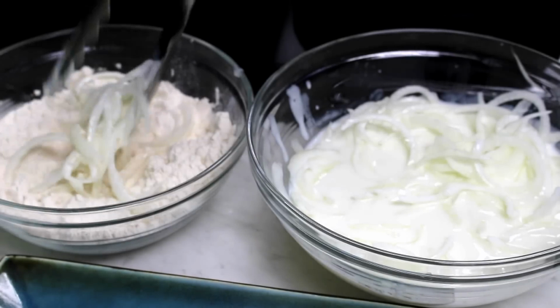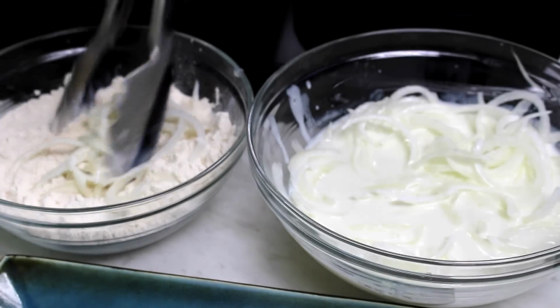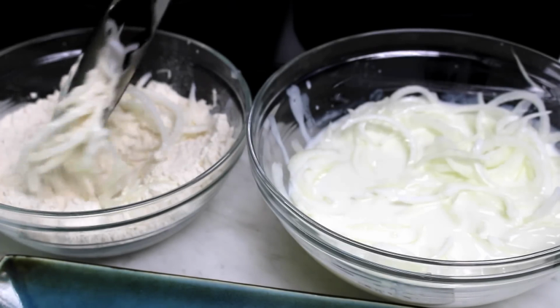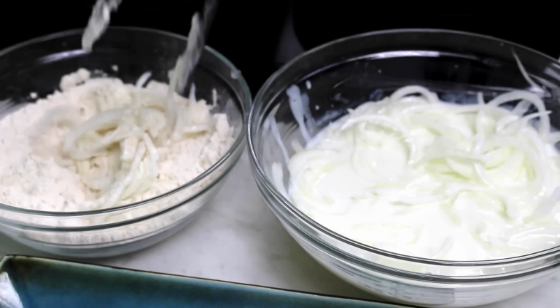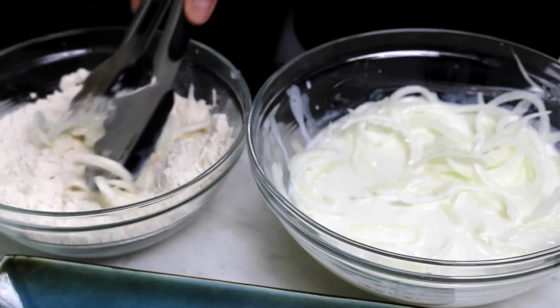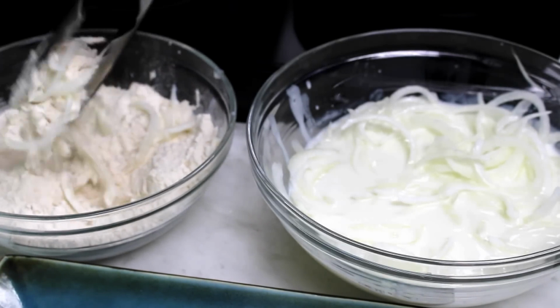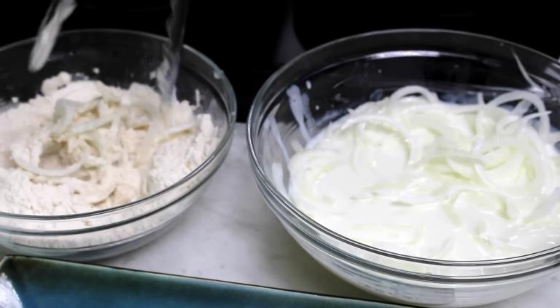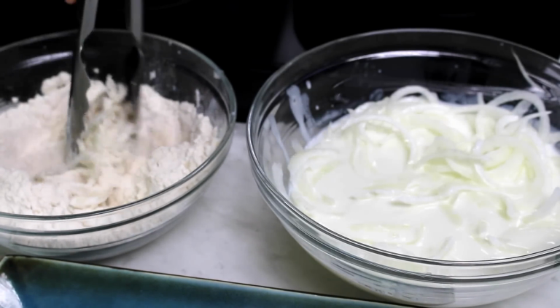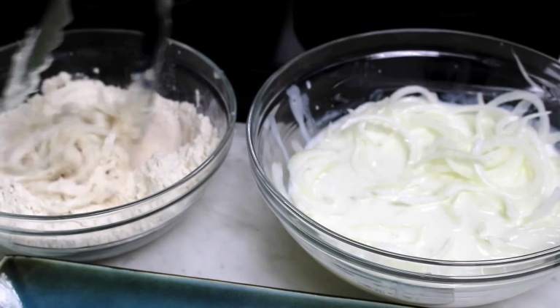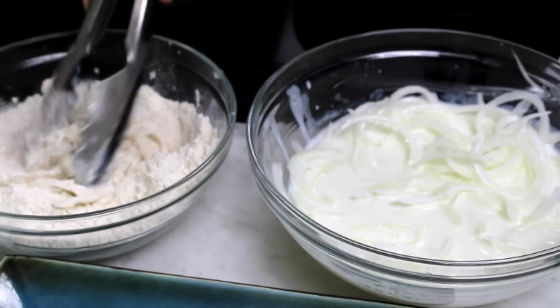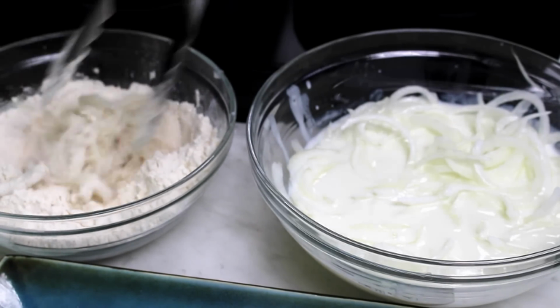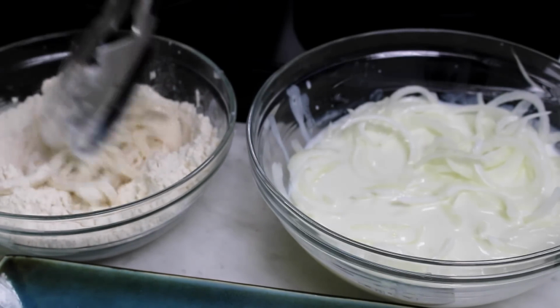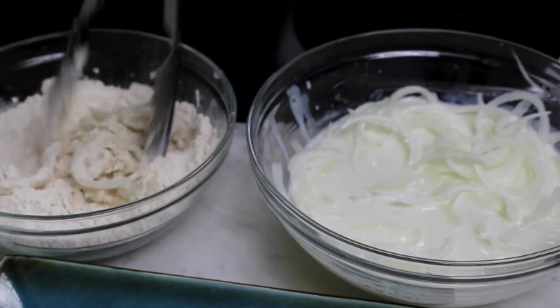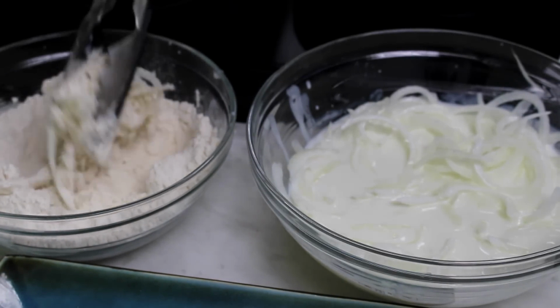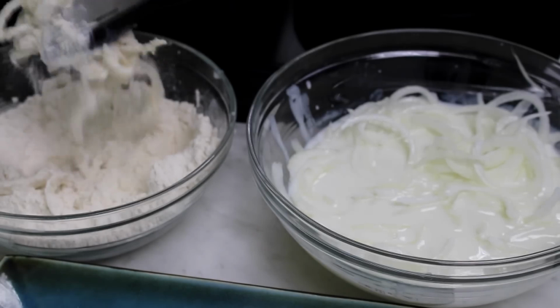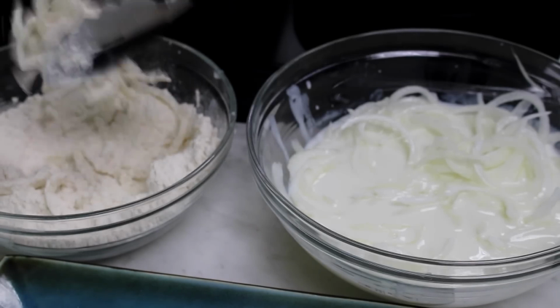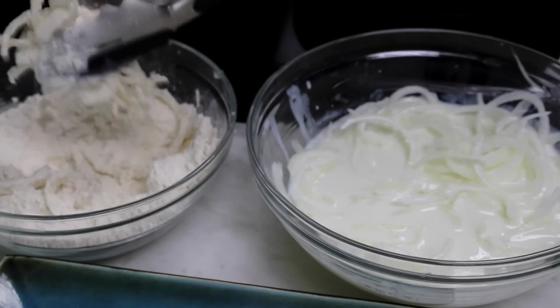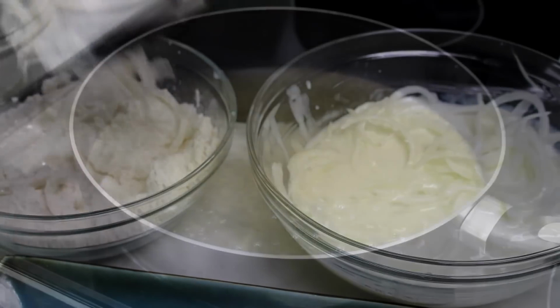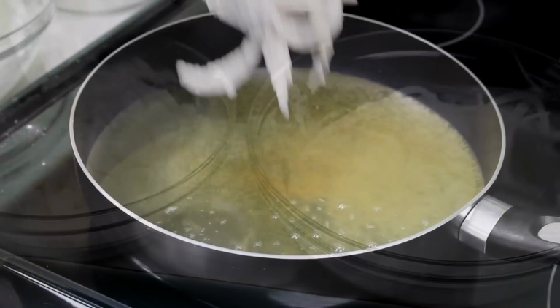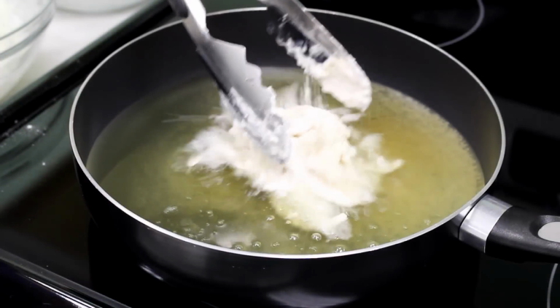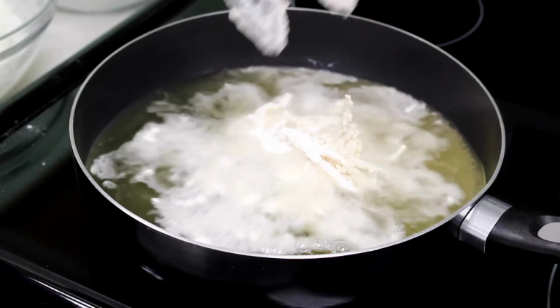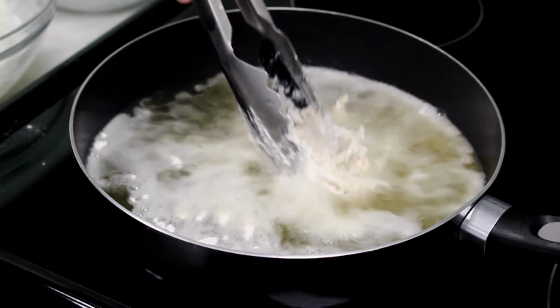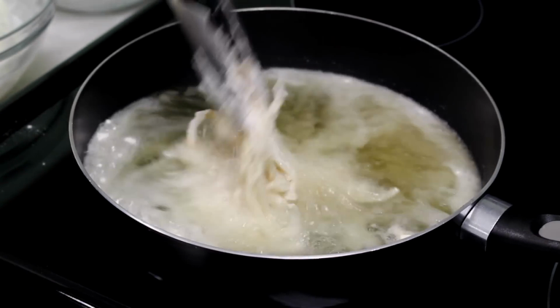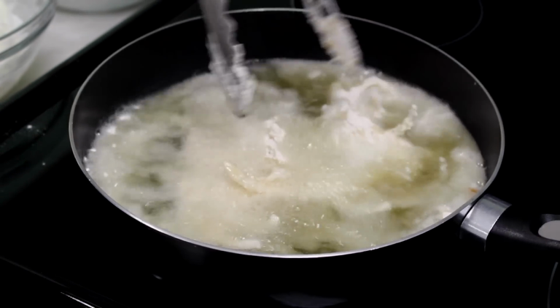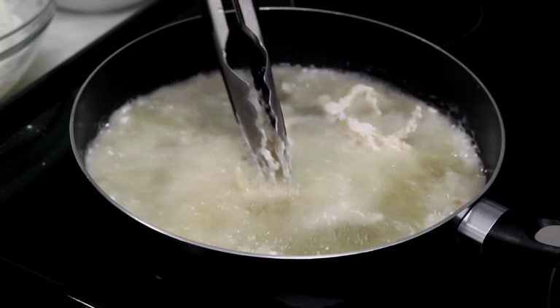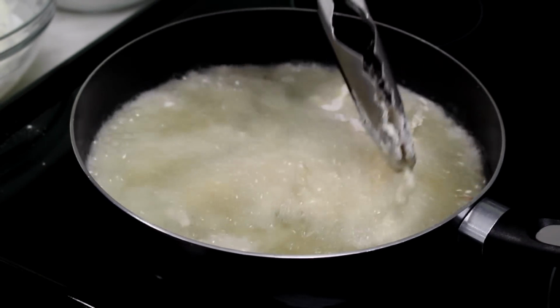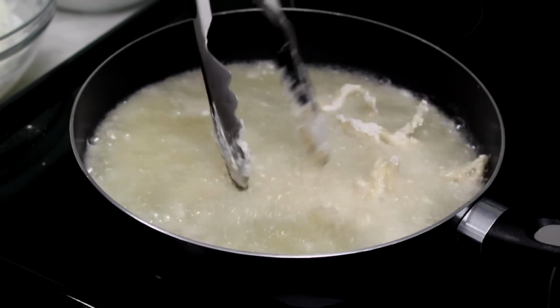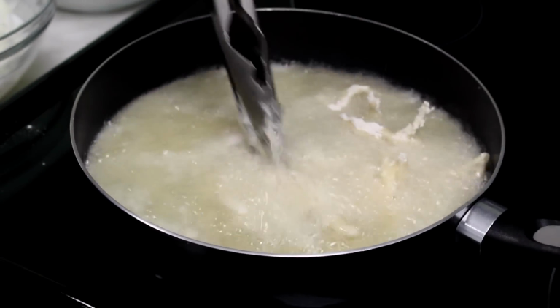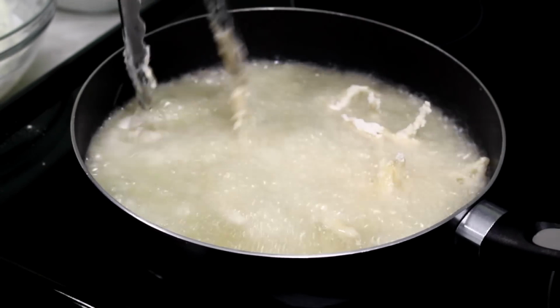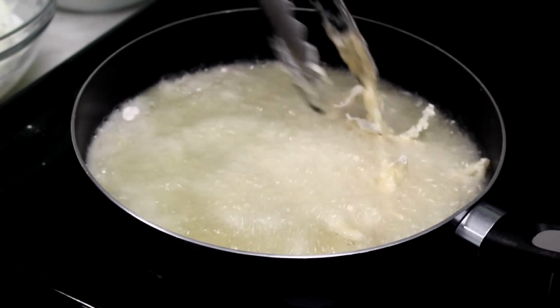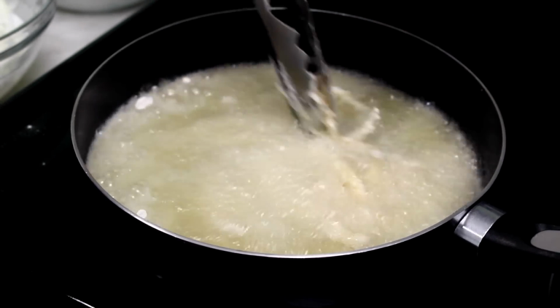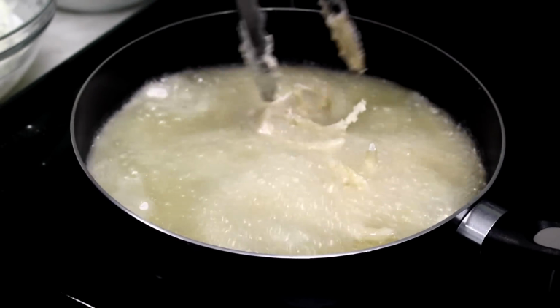Once oil is up to temperature, grab a handful of the onions and dredge in the flour mixture, tossing to coat. Shake off a bit of the excess flour and plunge the onions right into the hot oil. You may need to gently break the onions up a bit if they clump together.